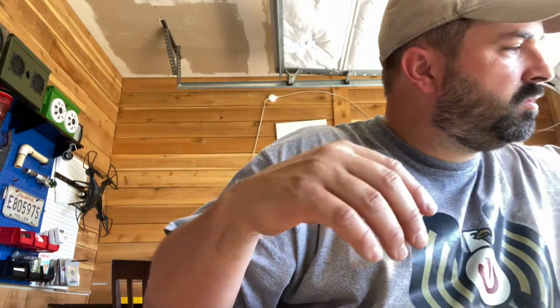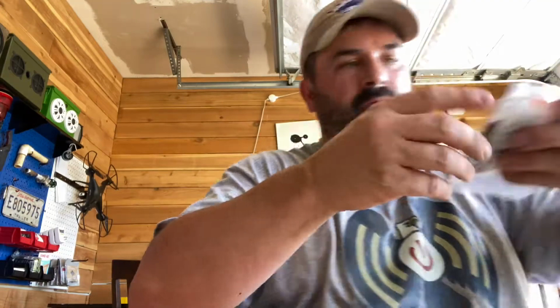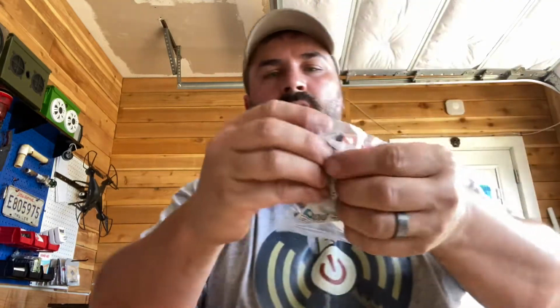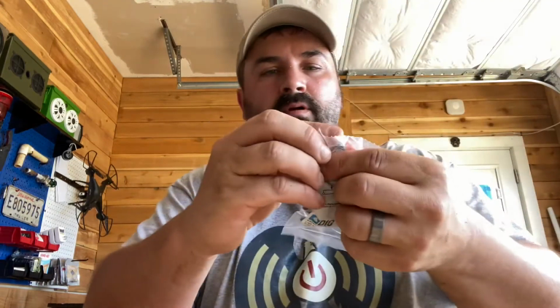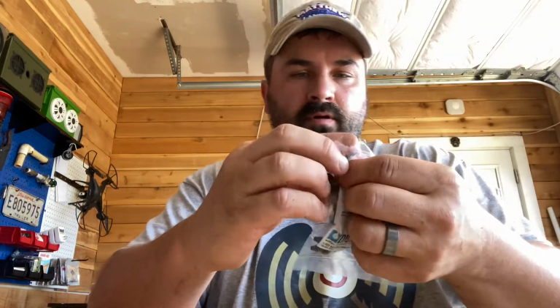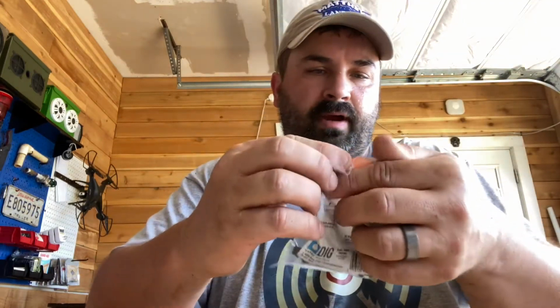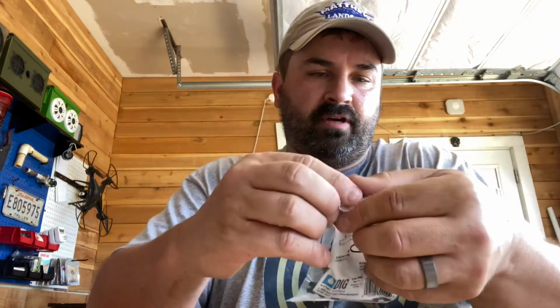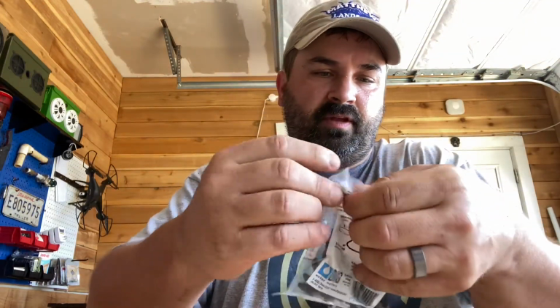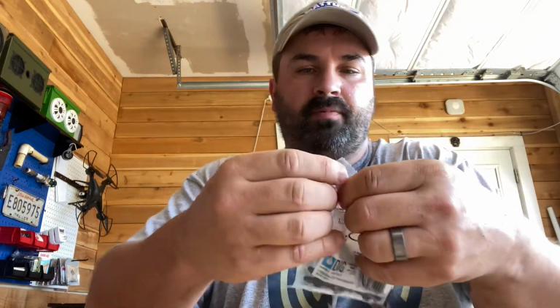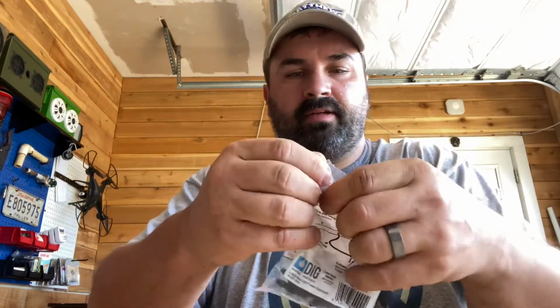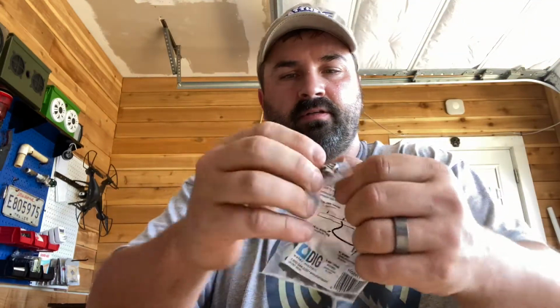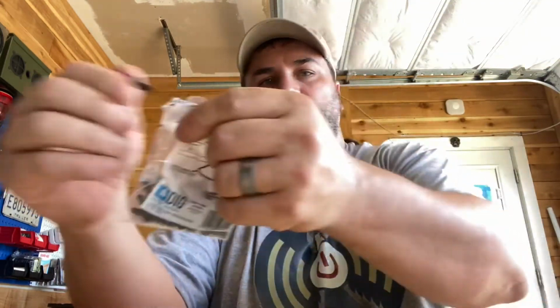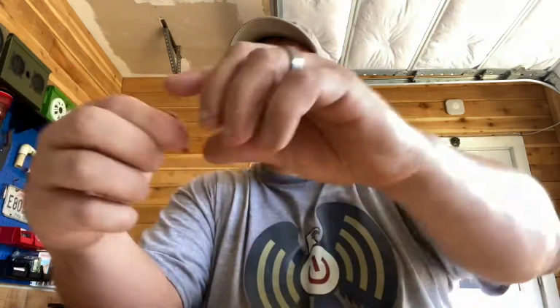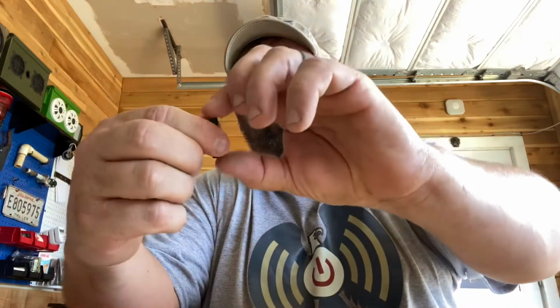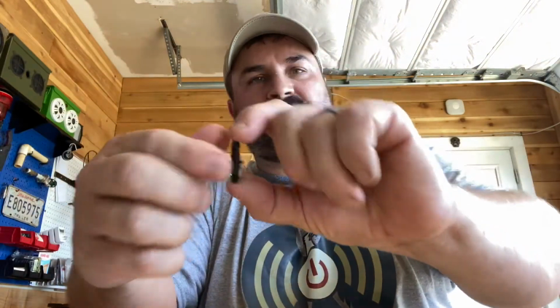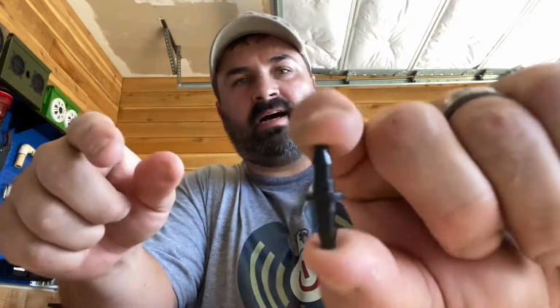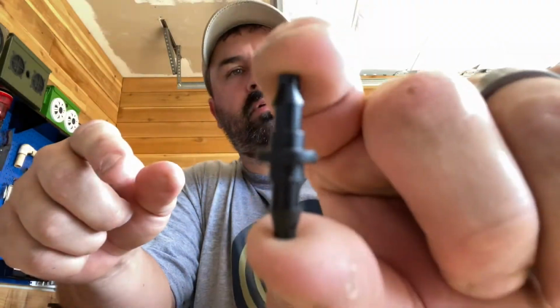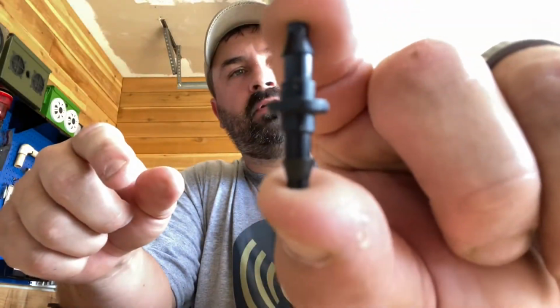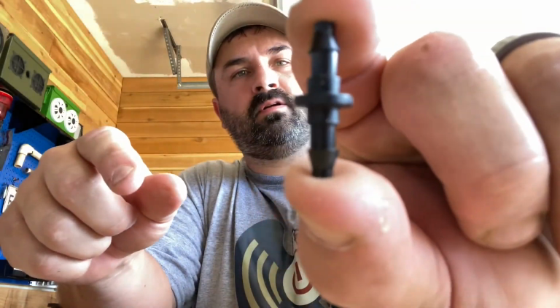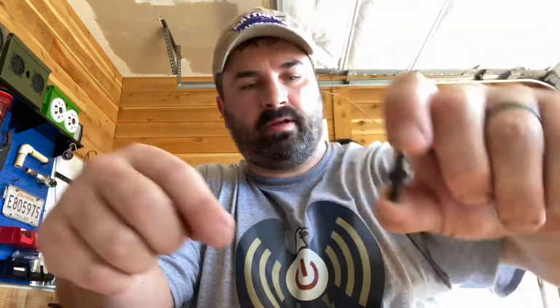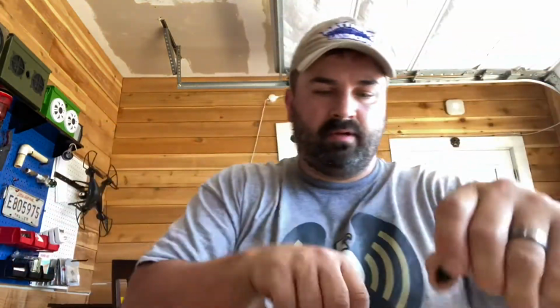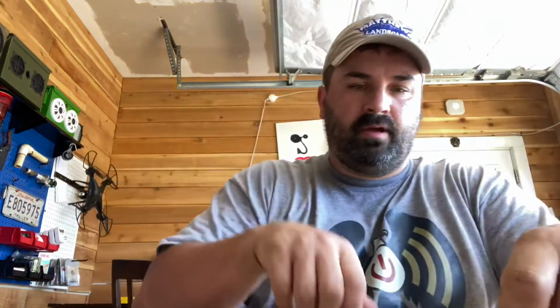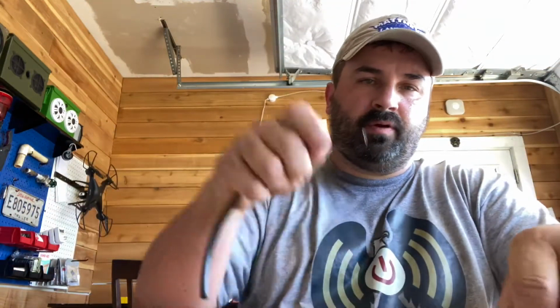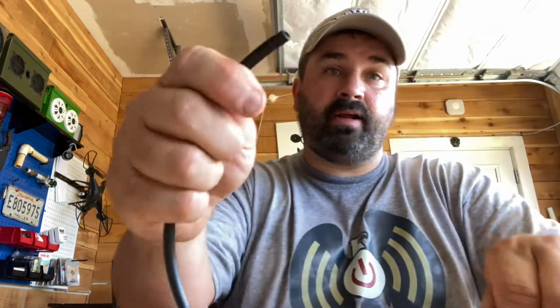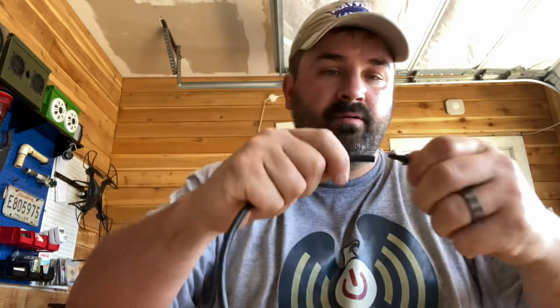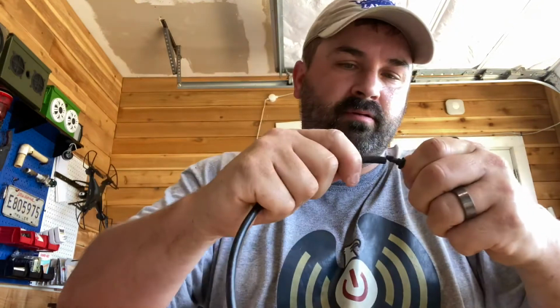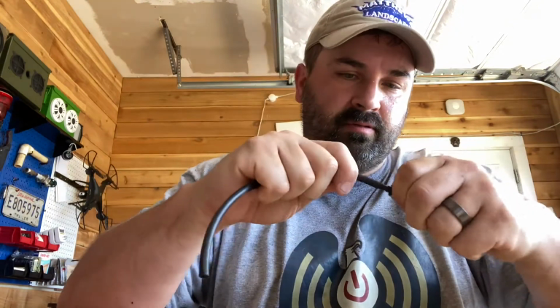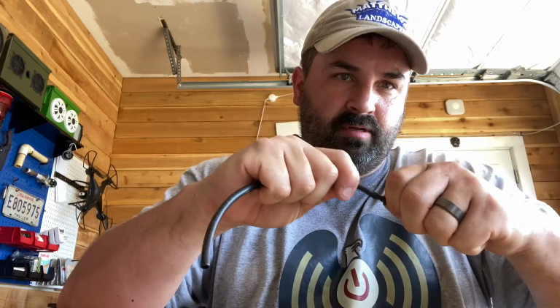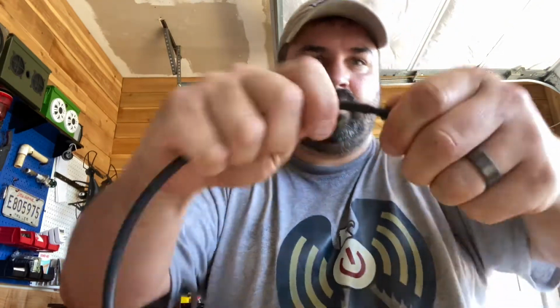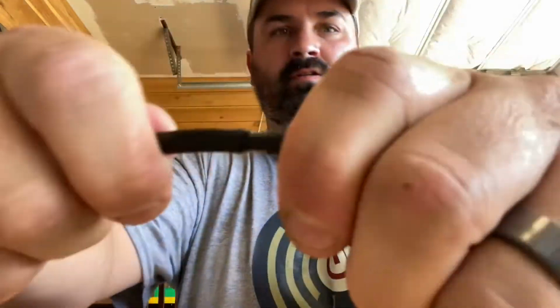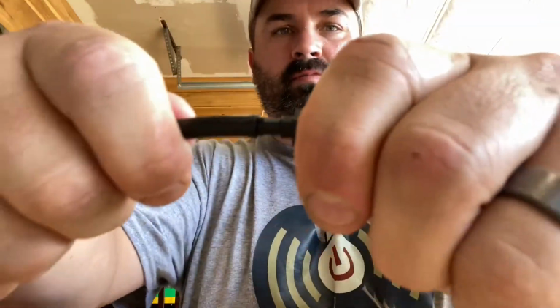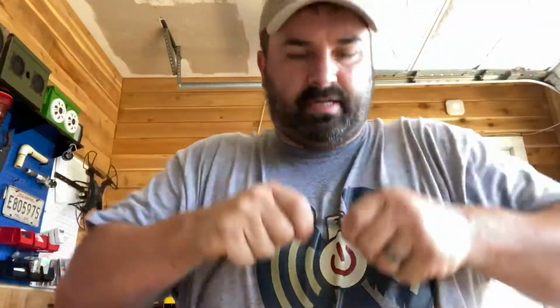You grab yourself a barbed connector — it's going to look like this. You can get like 50-packs for a dollar. Then you just slide it on here.